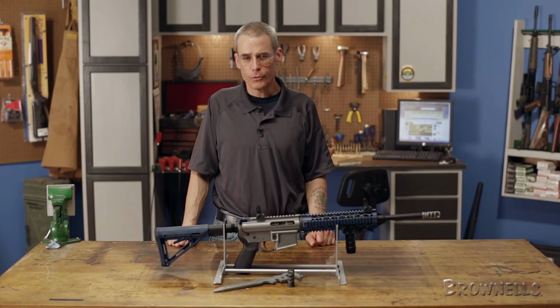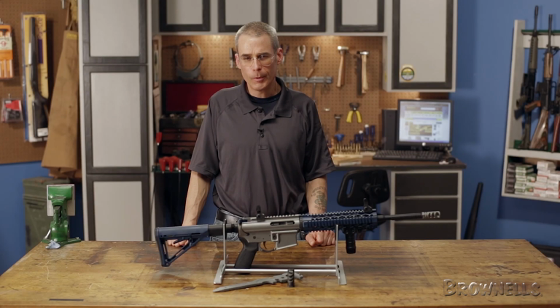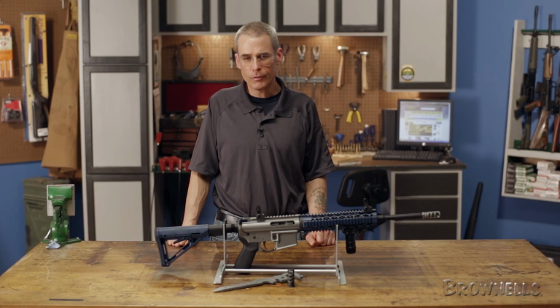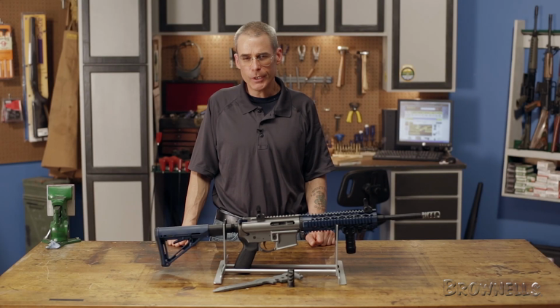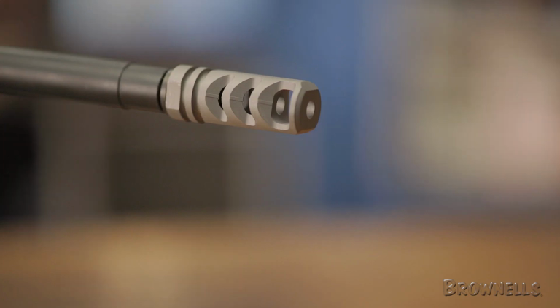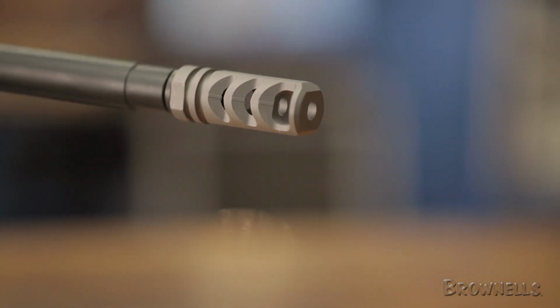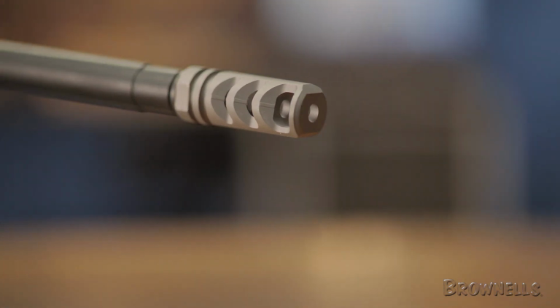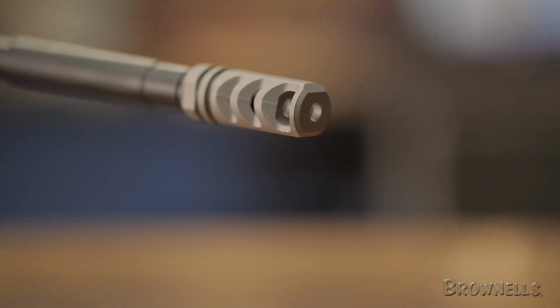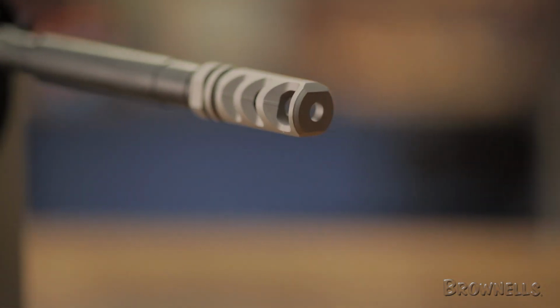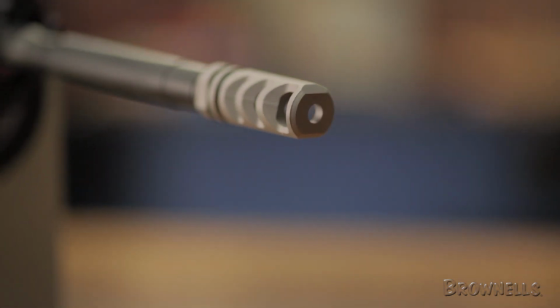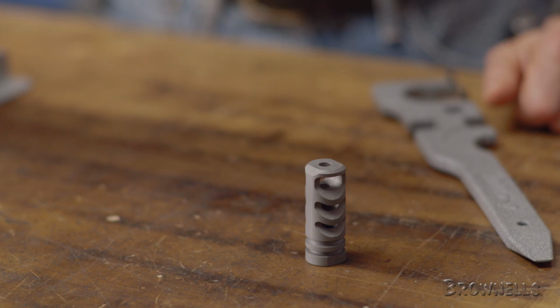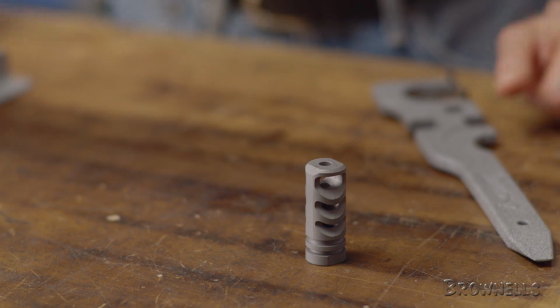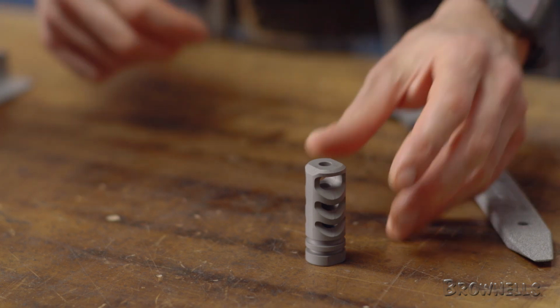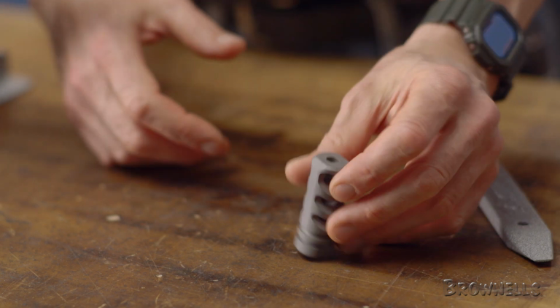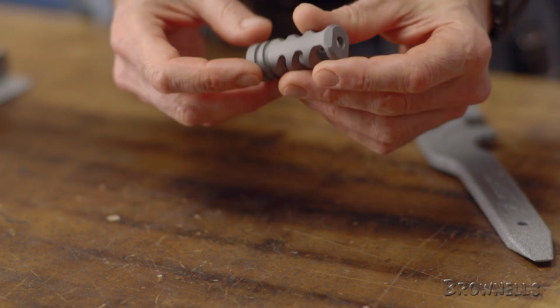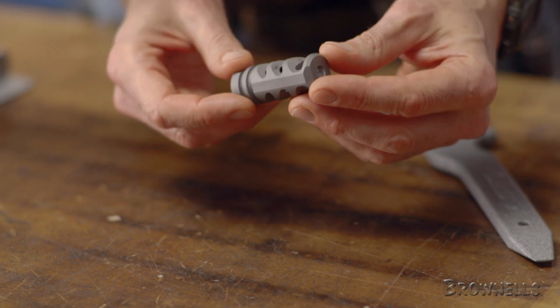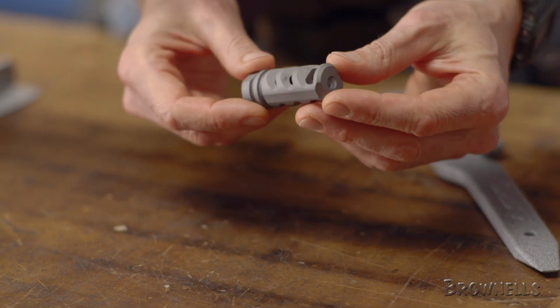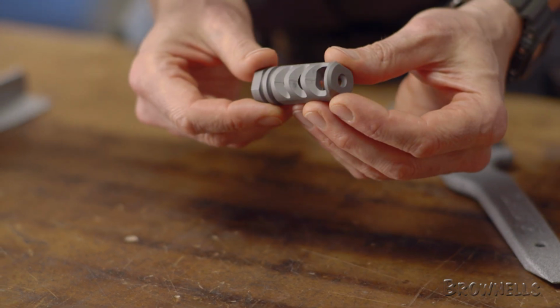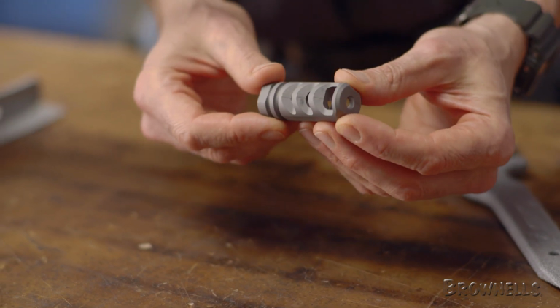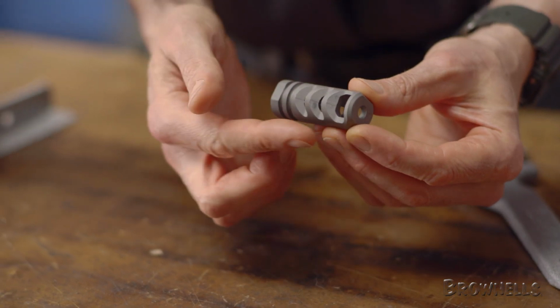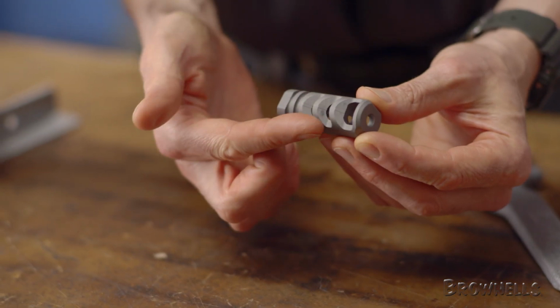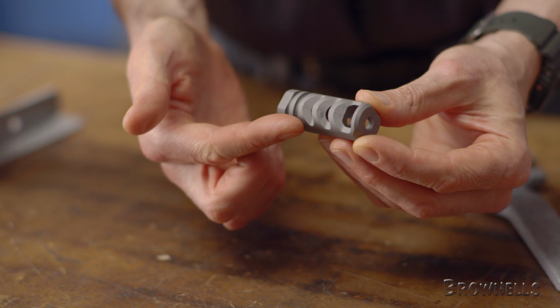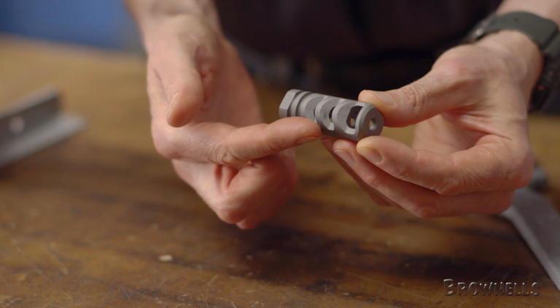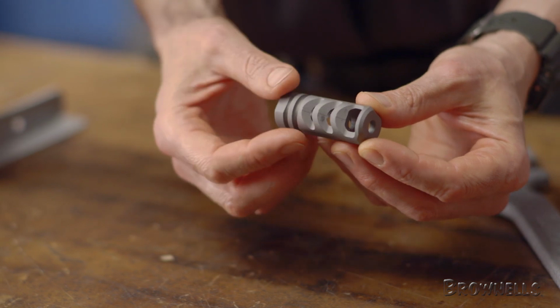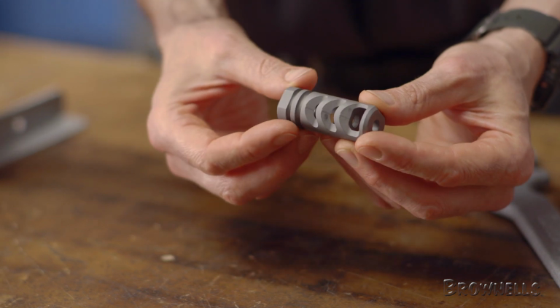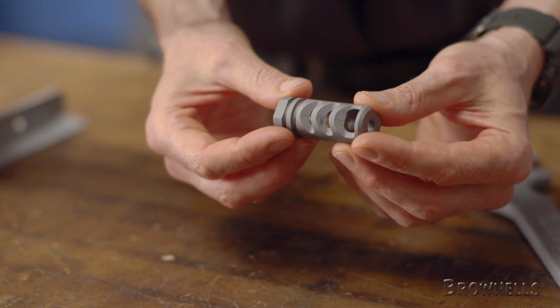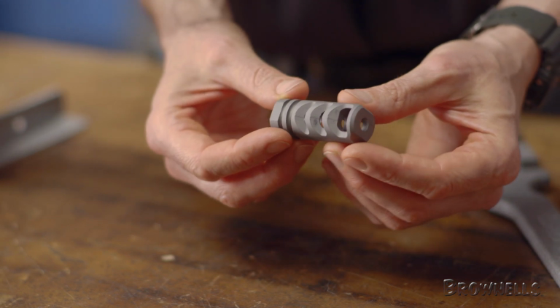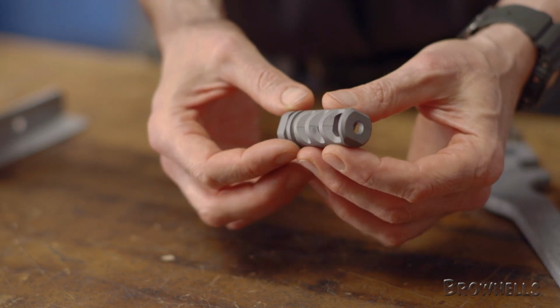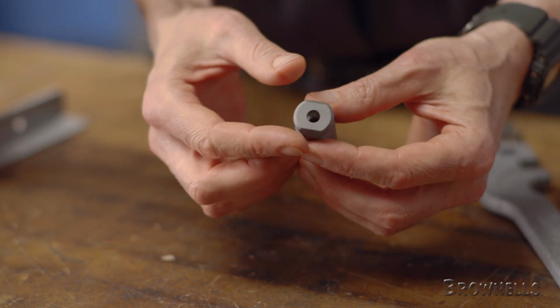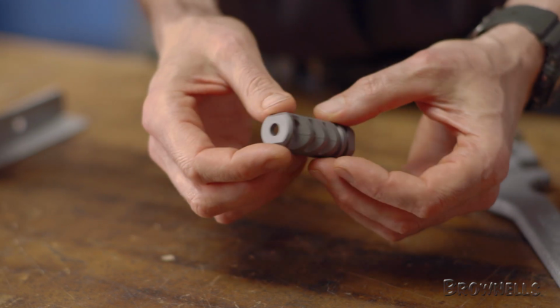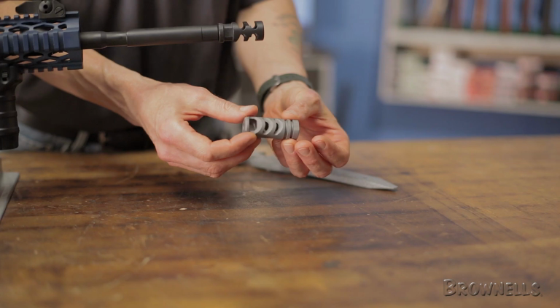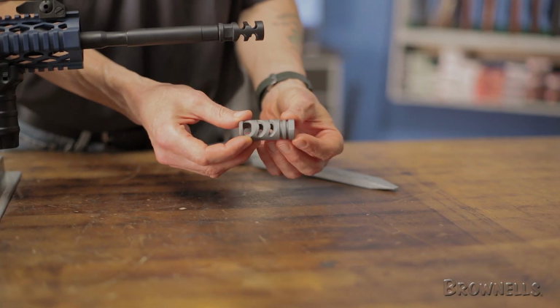The Precision Armament Severe Duty Compensator is specially designed and constructed from HTSR 400 series stainless steel bar stock. The Severe Duty Compensator features a large initial expansion chamber that allows gases to dissipate at lower pressures.